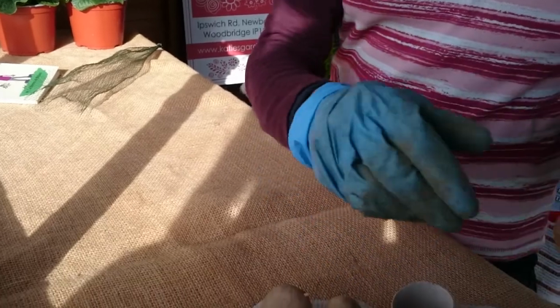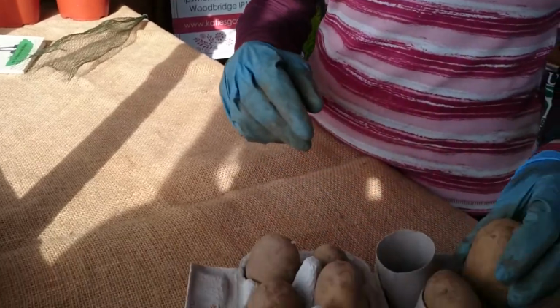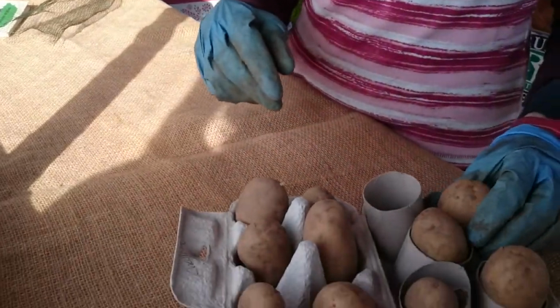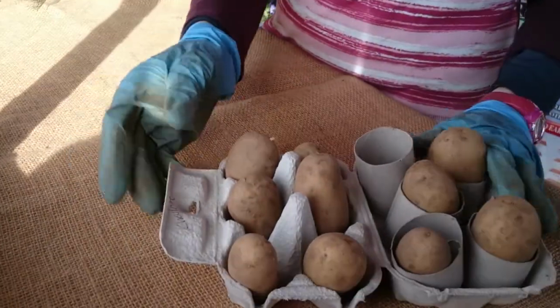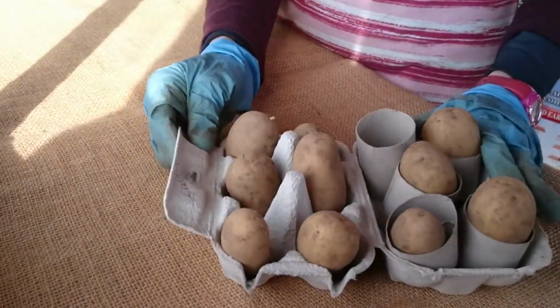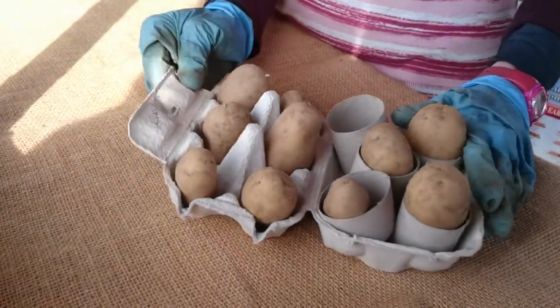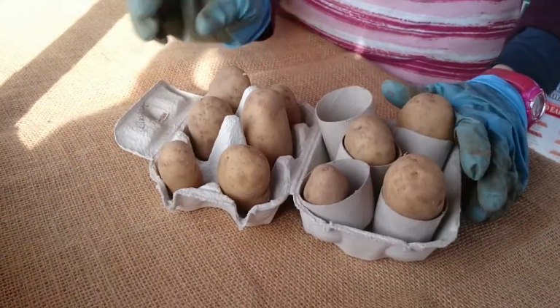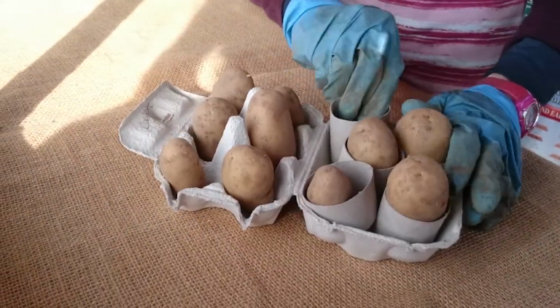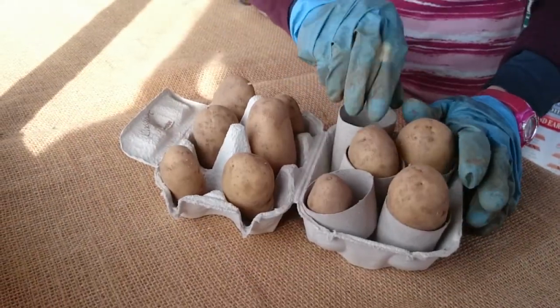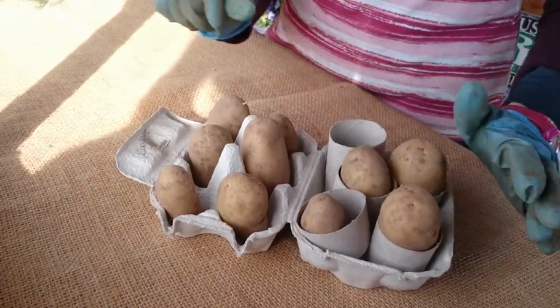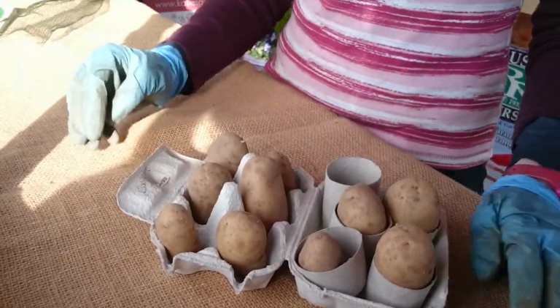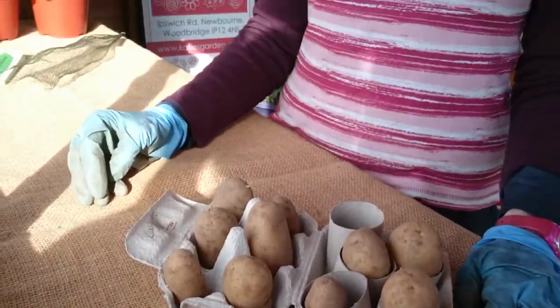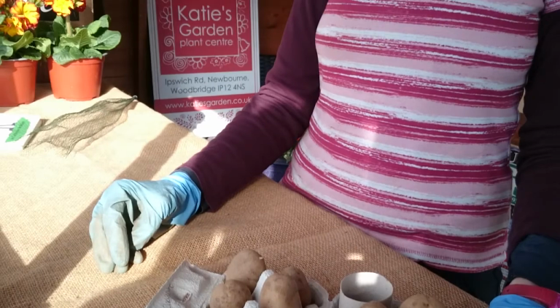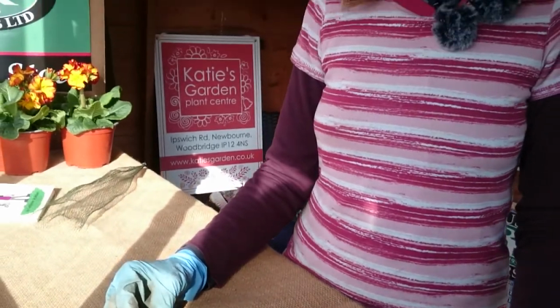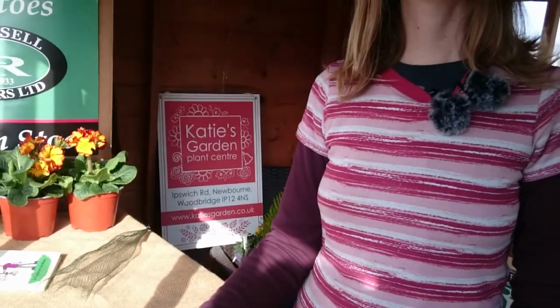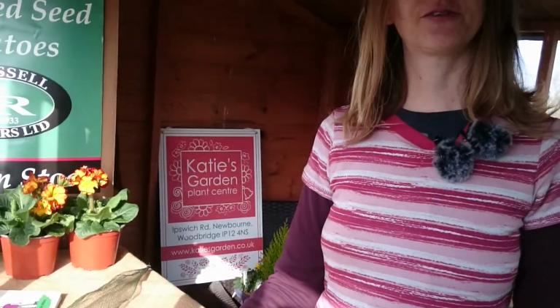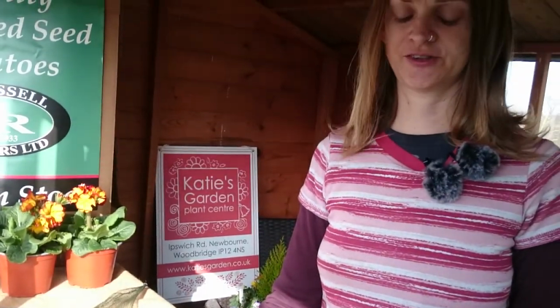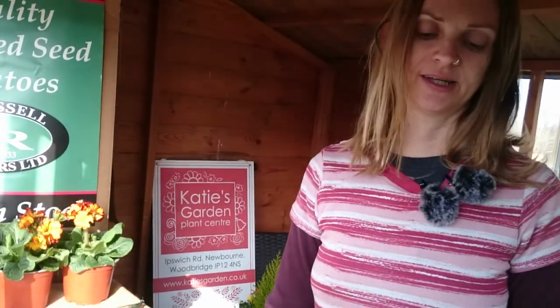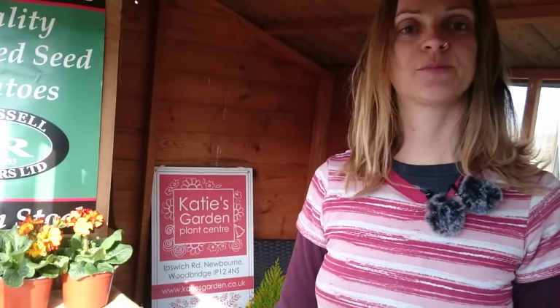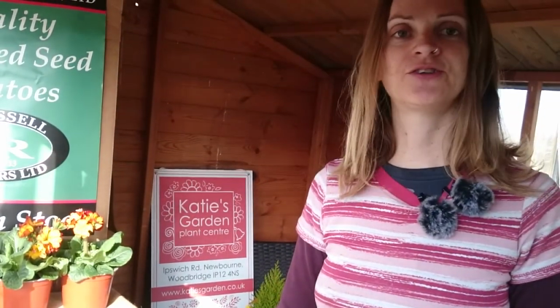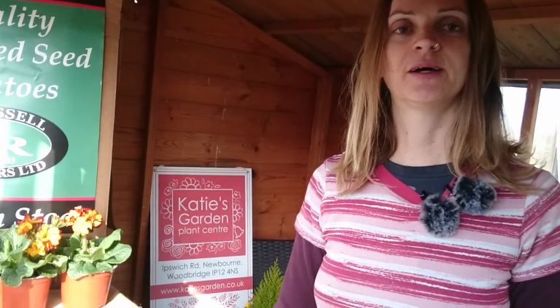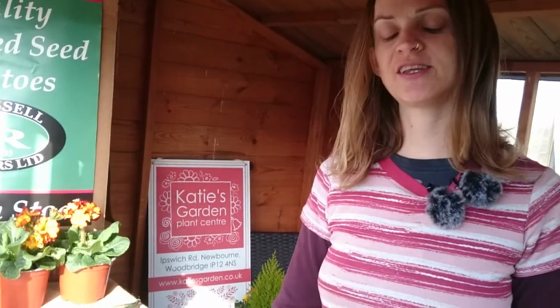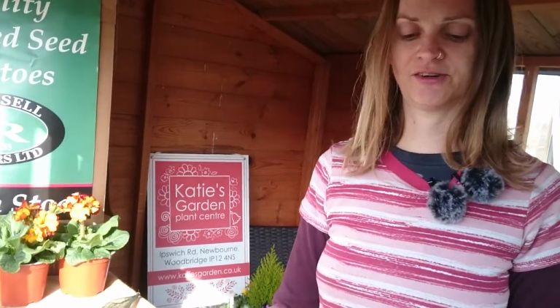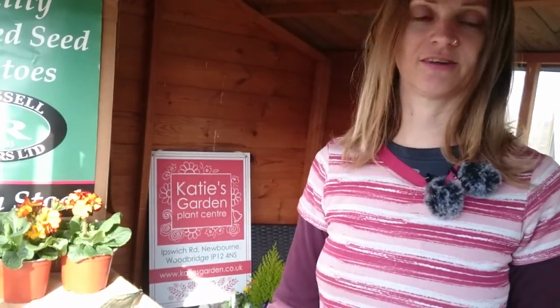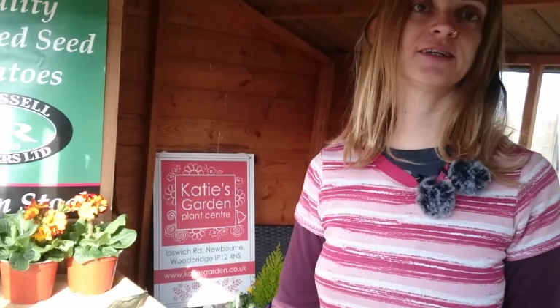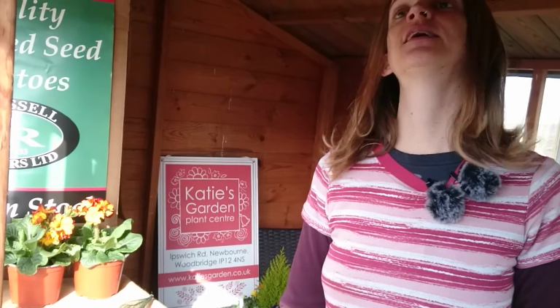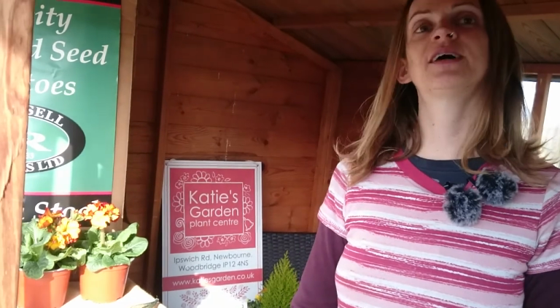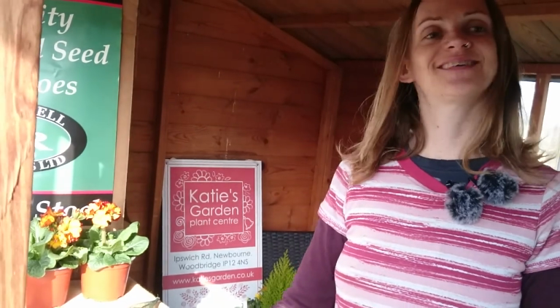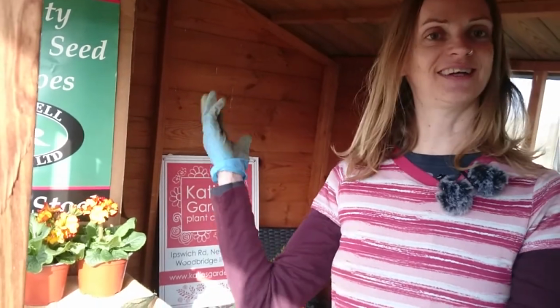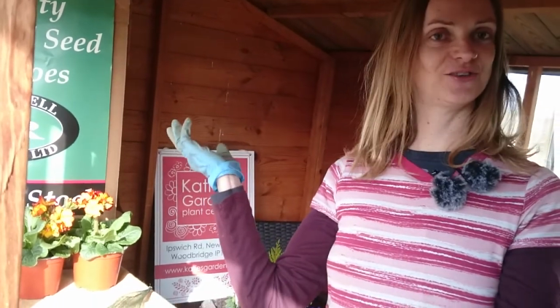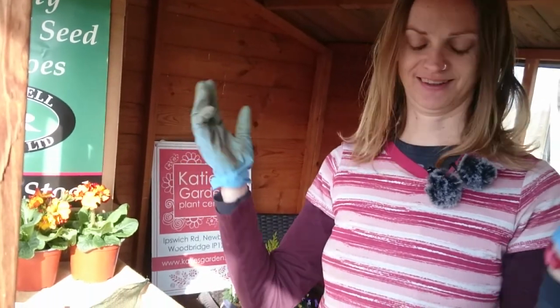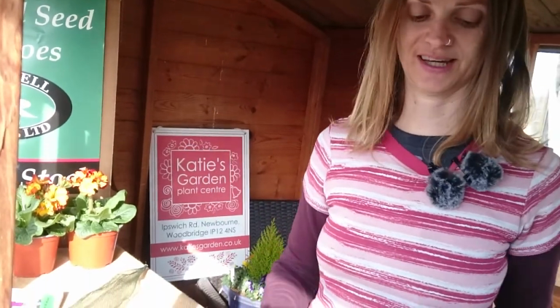So you just want to leave them somewhere nice and bright. Don't leave them in the dark. Not too warm. But you want to be out of the frosts and somewhere nice and dry. About 10 centigrade is ideal. Somewhere such as our lovely new shed that we have.